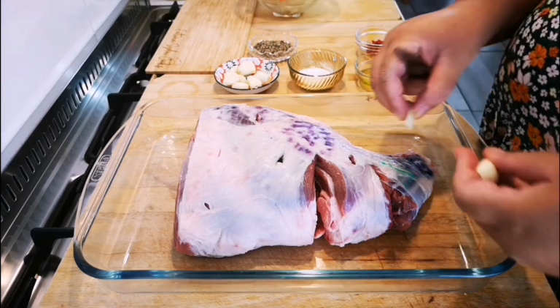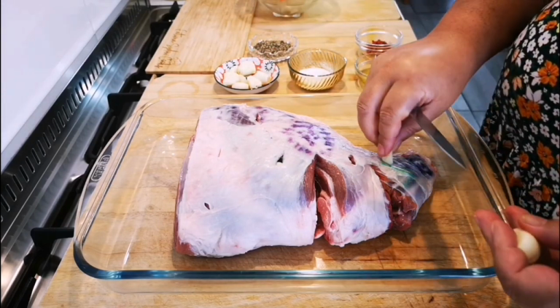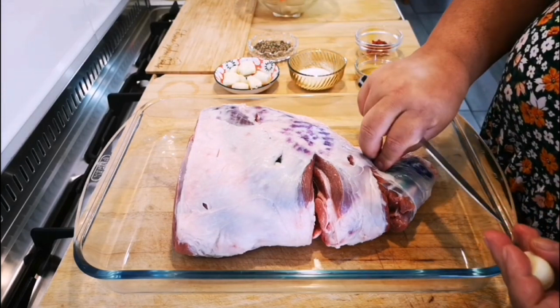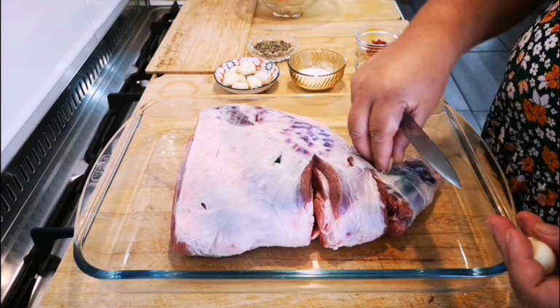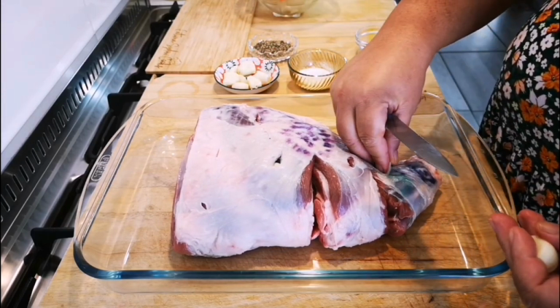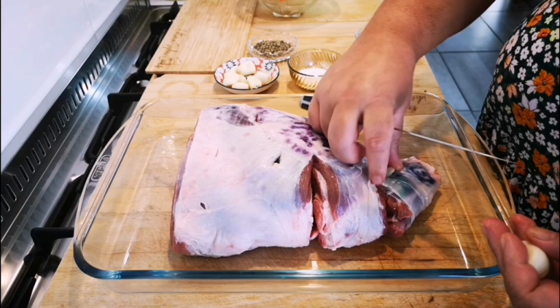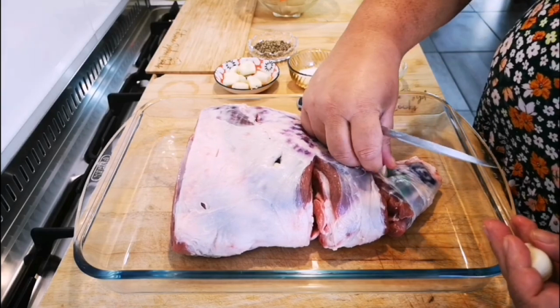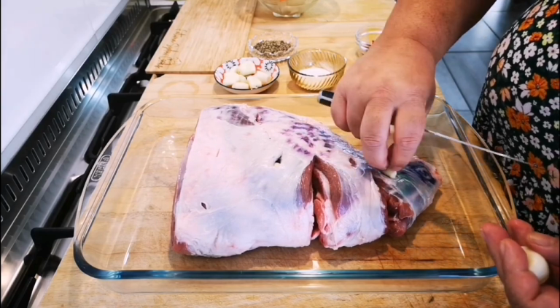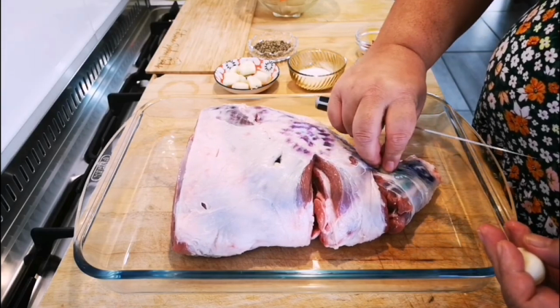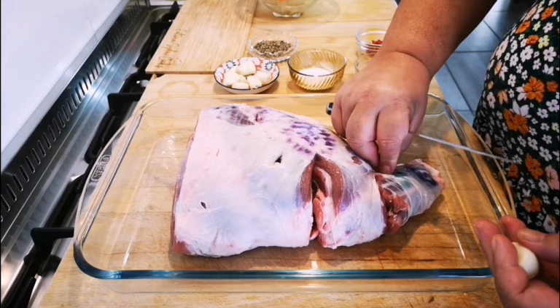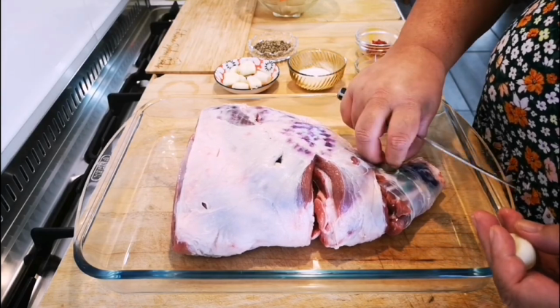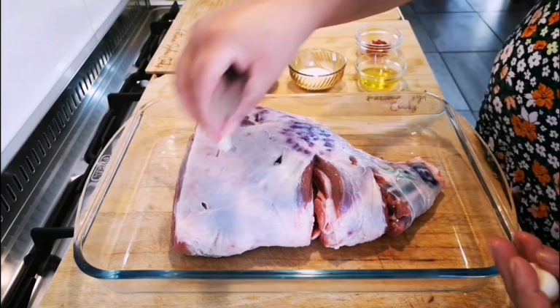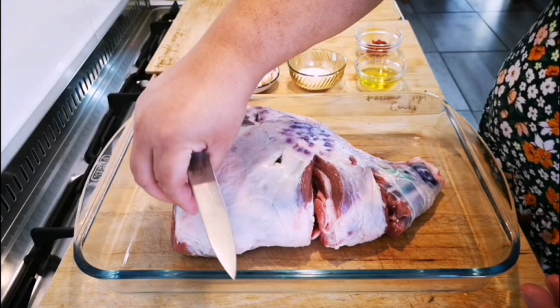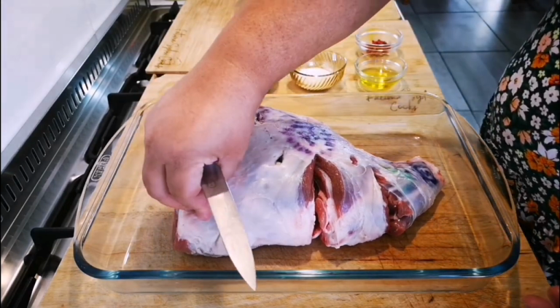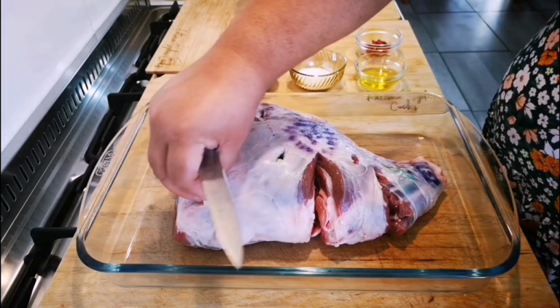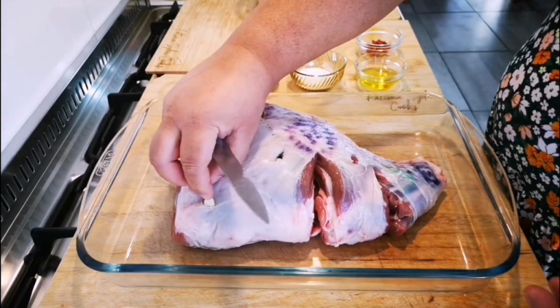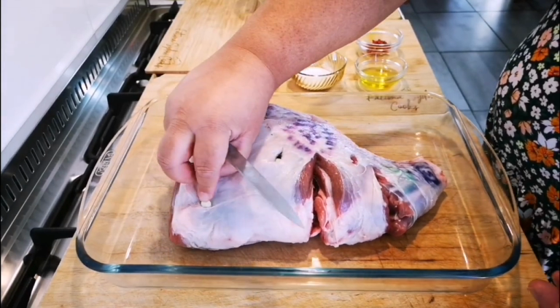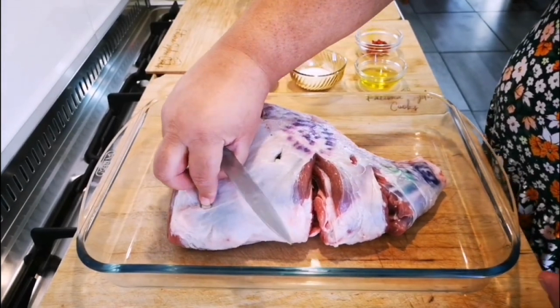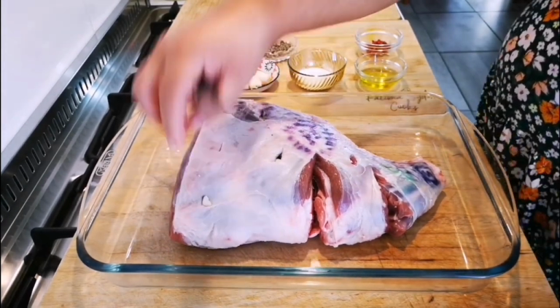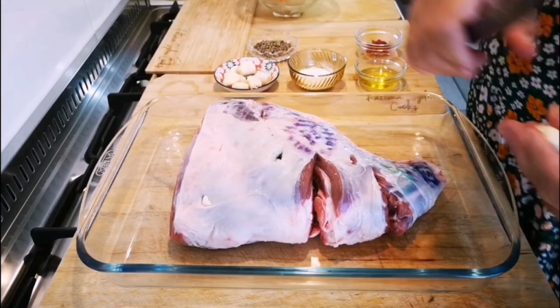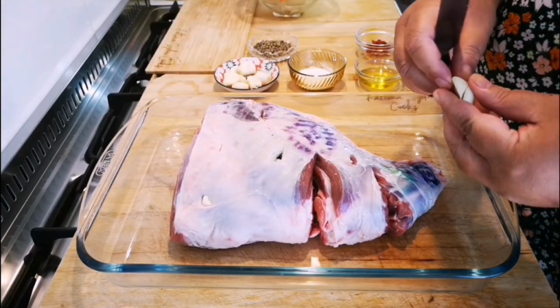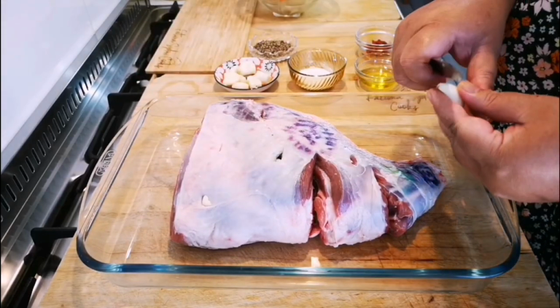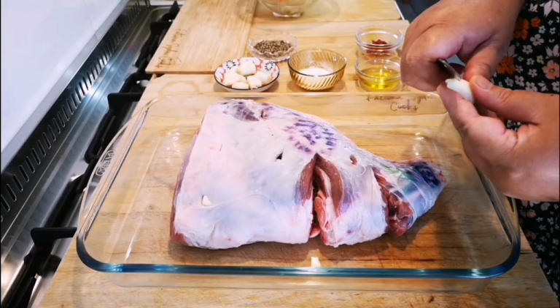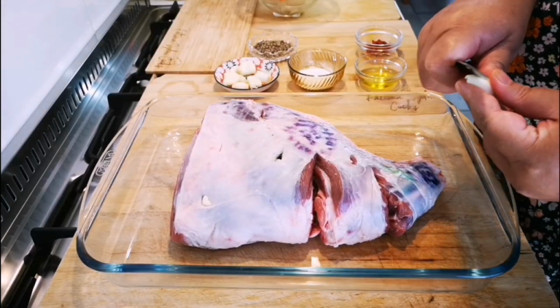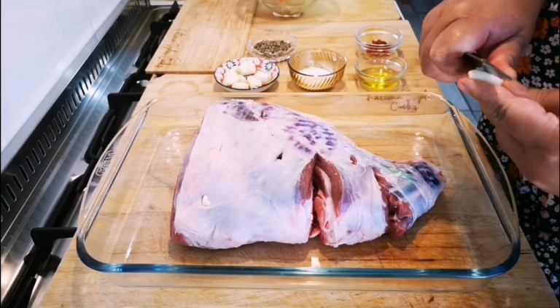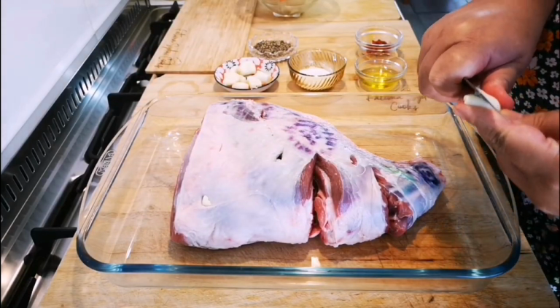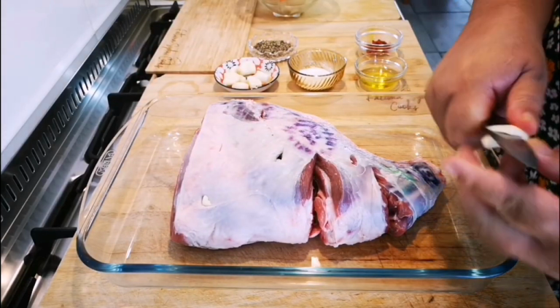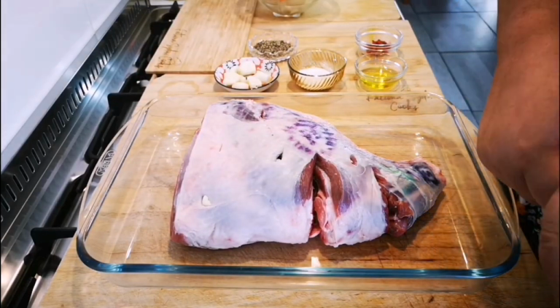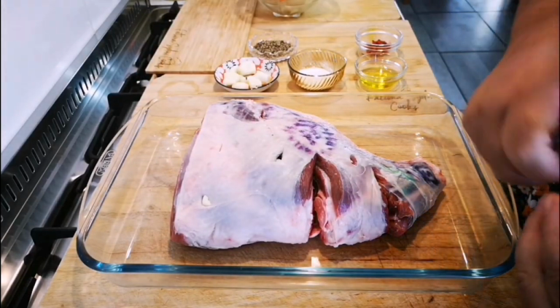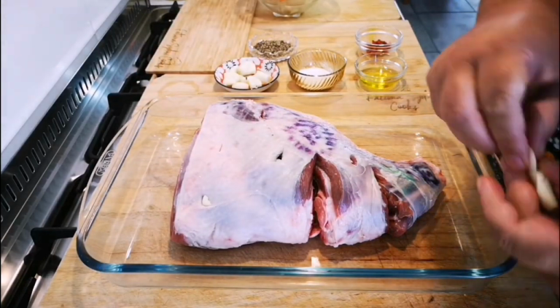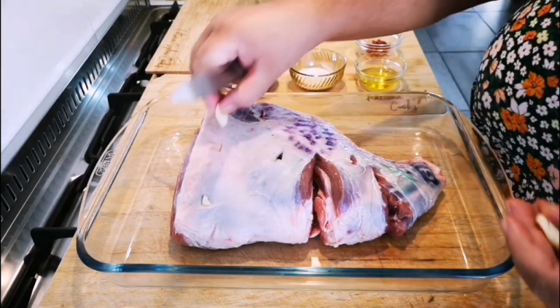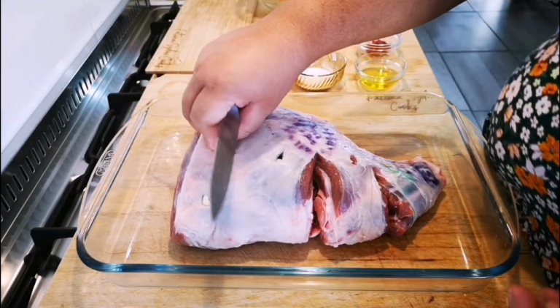See inside that hole? There we go. Then one more, and of course on the other side as well. You take your garlic cloves, cut them into slivers, and push them down into the meat.